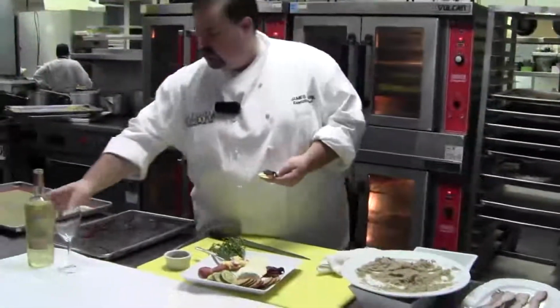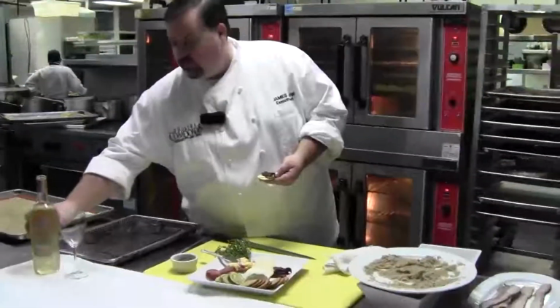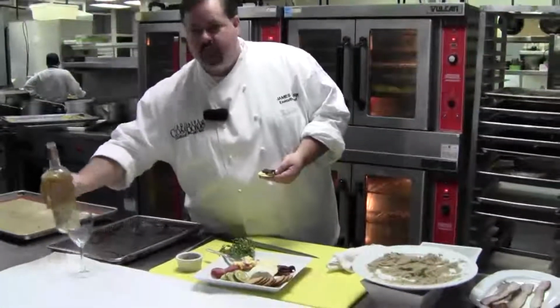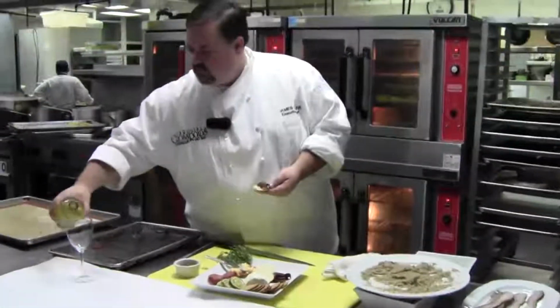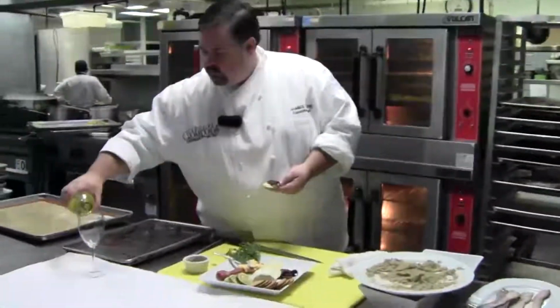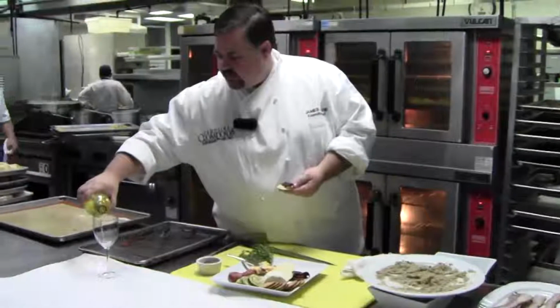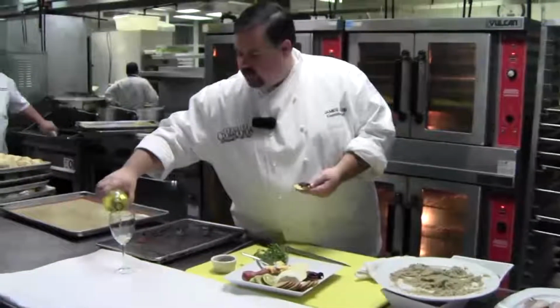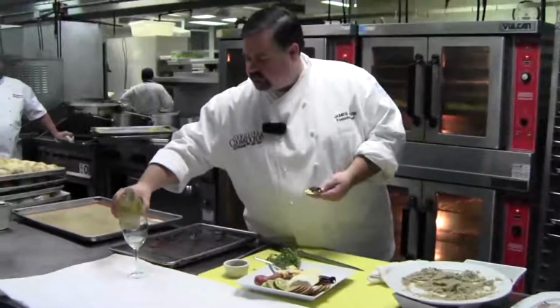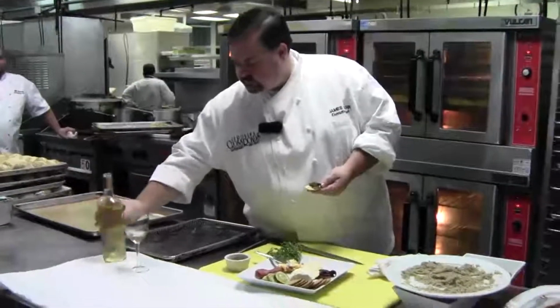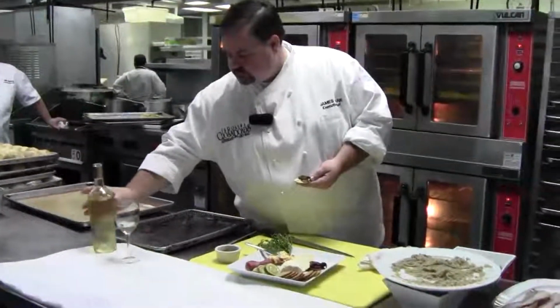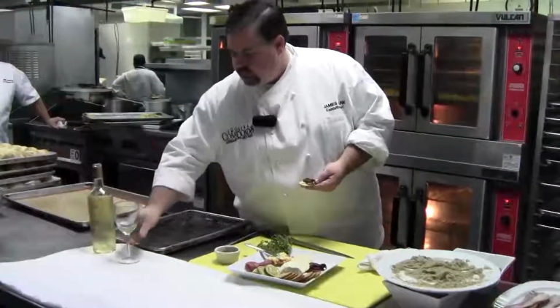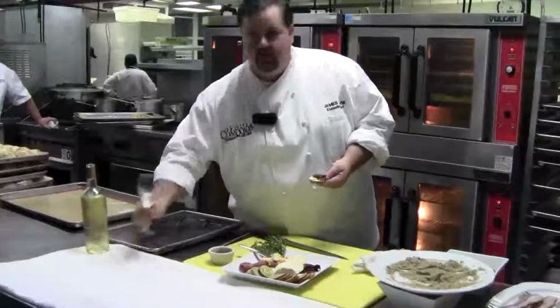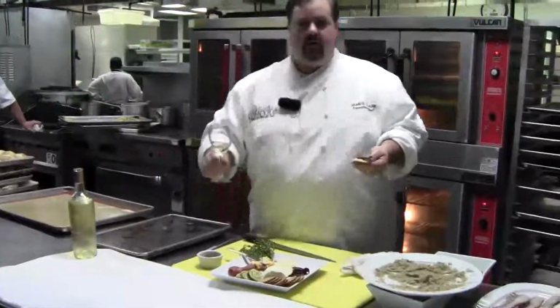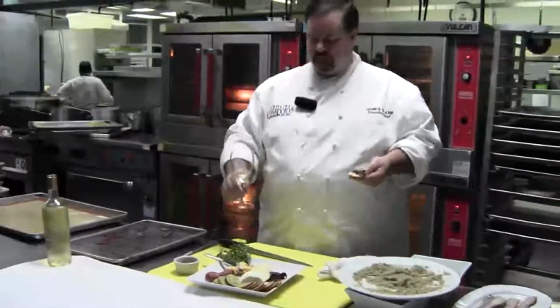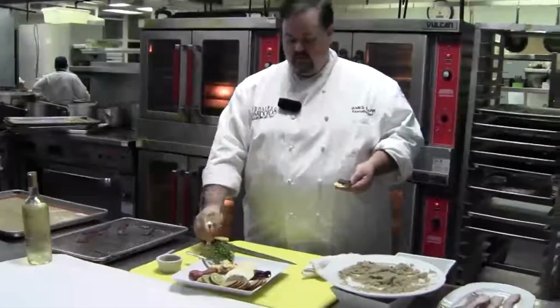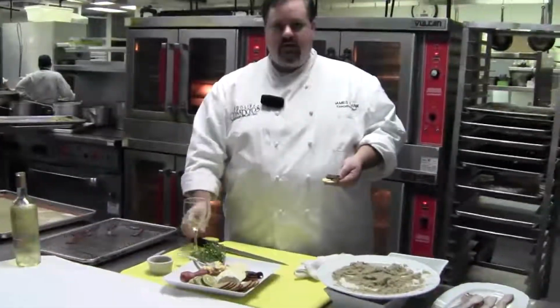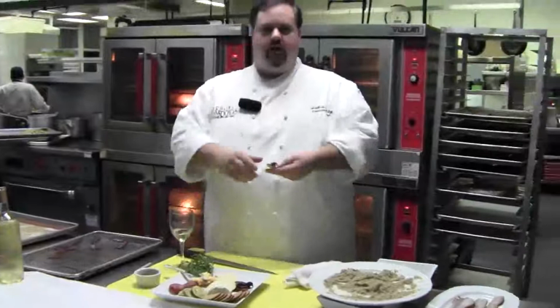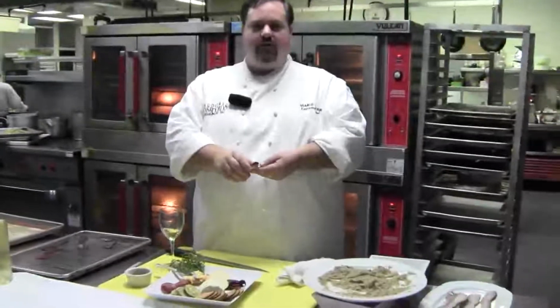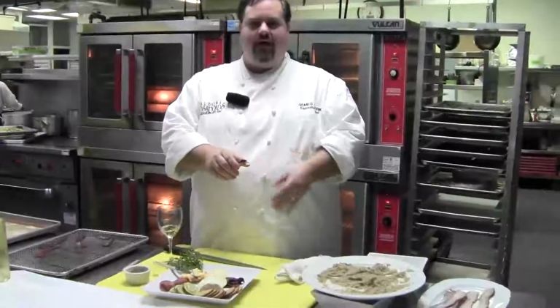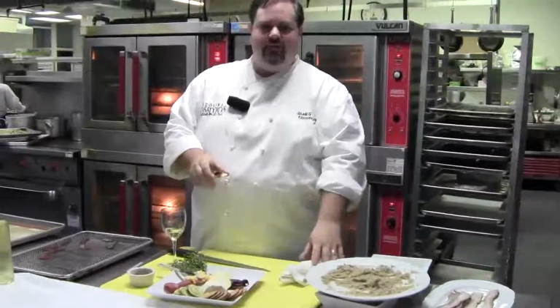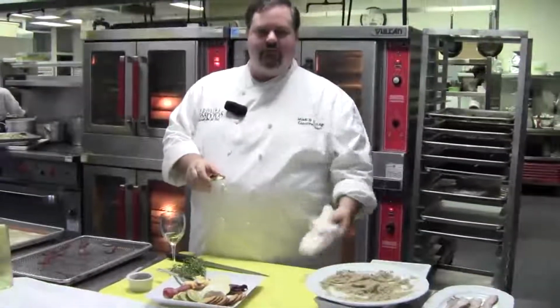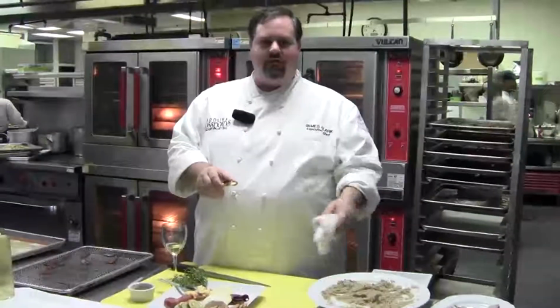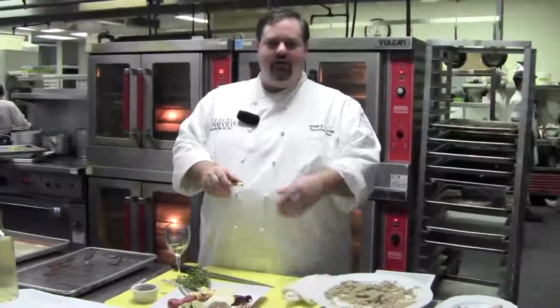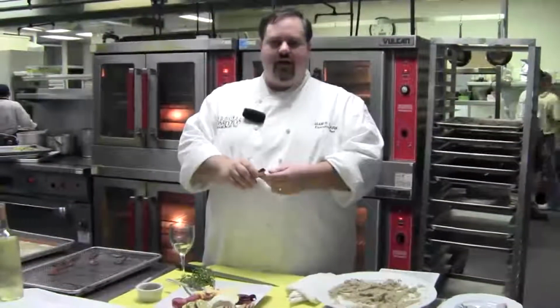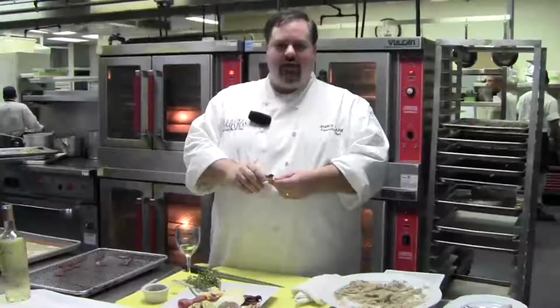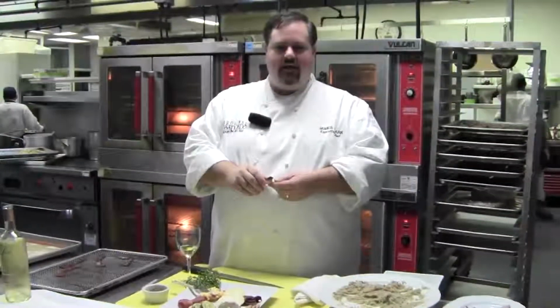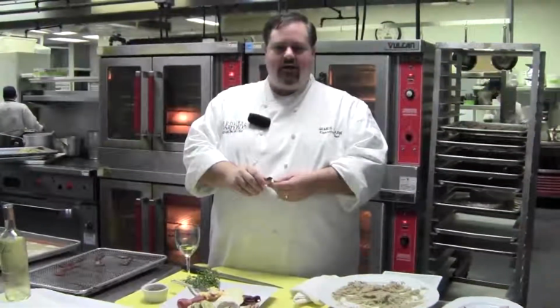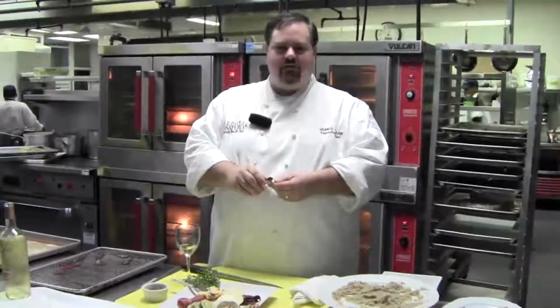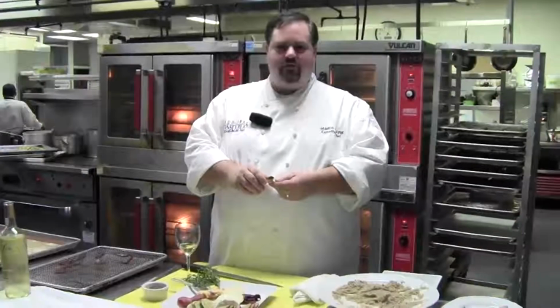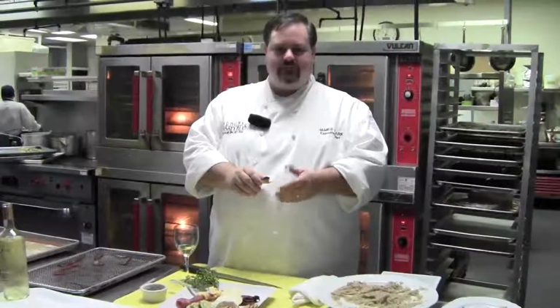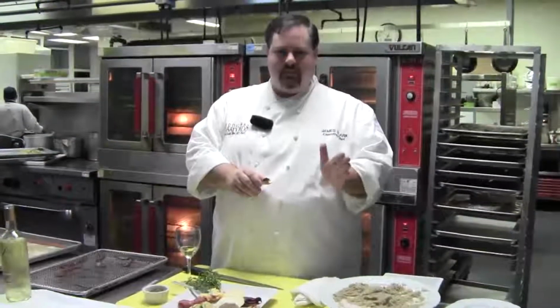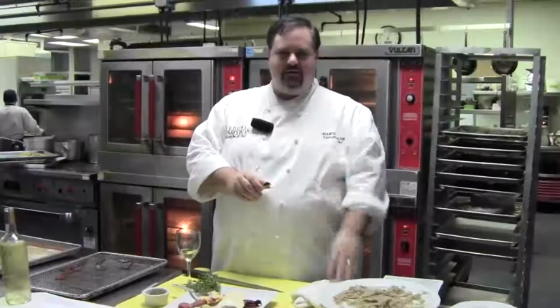A little glass of wine to get the holiday spirit going, and you're set to go. Thank you so much. I hope you have a happy holiday season from all of us here at the Carolina Inn and Carolina Crossroads Restaurant. Happy holidays!